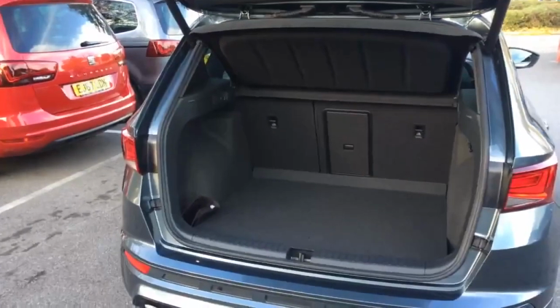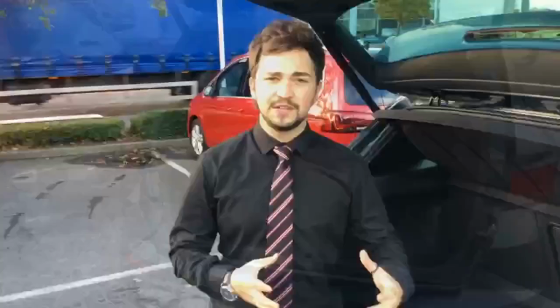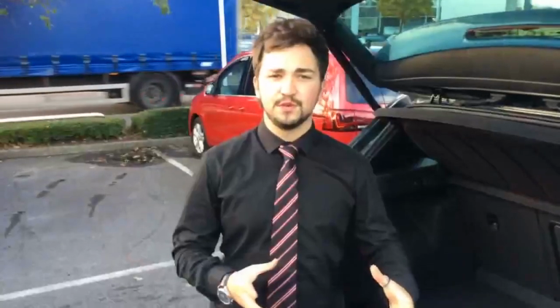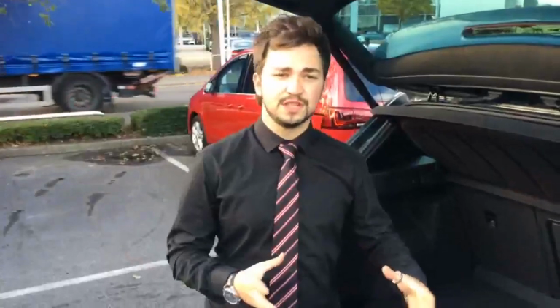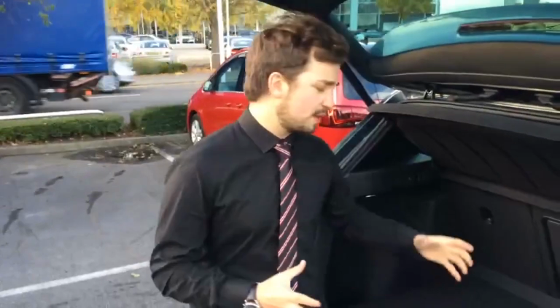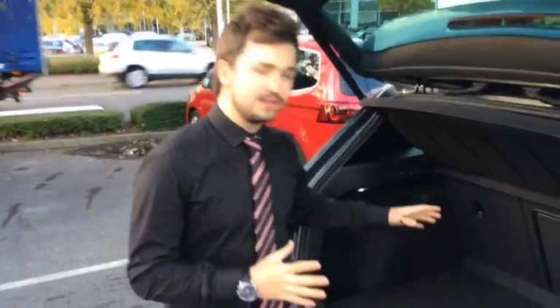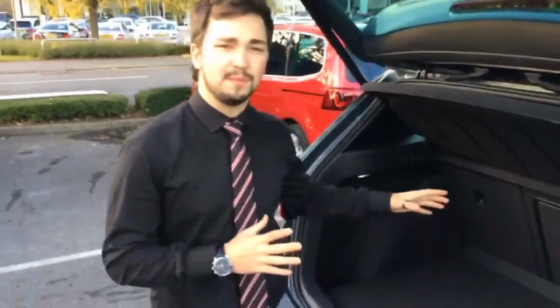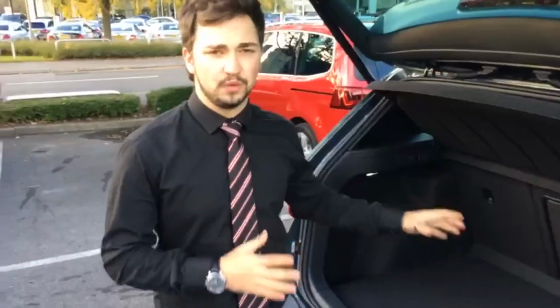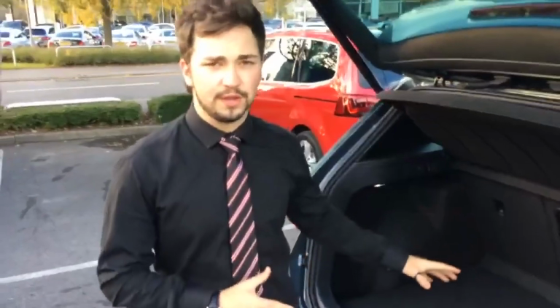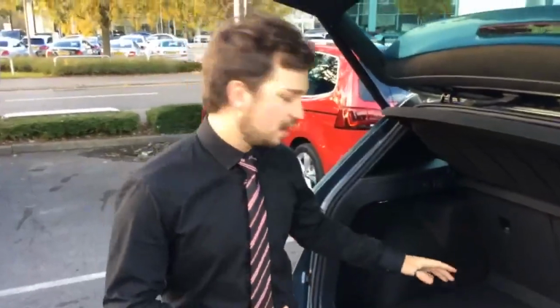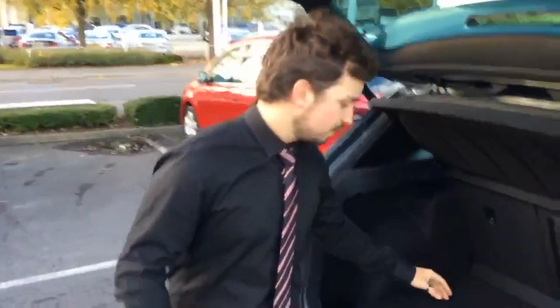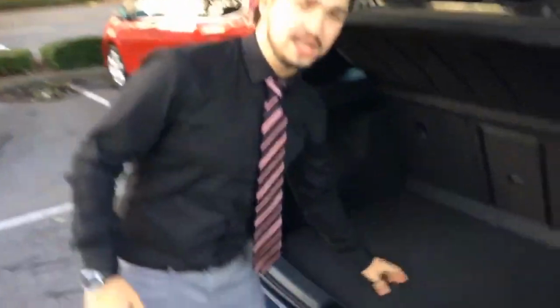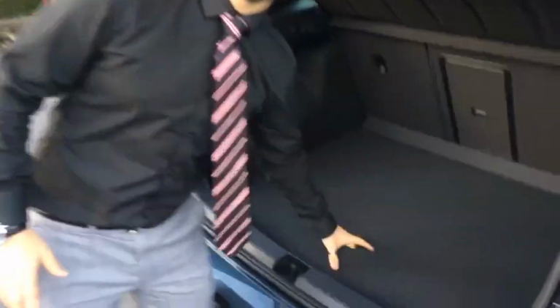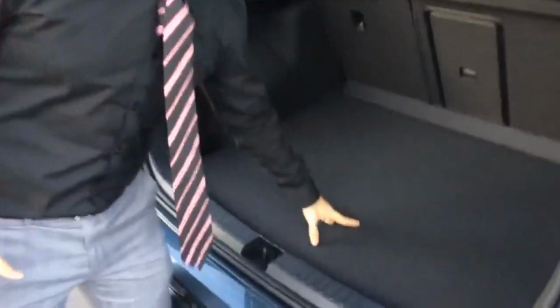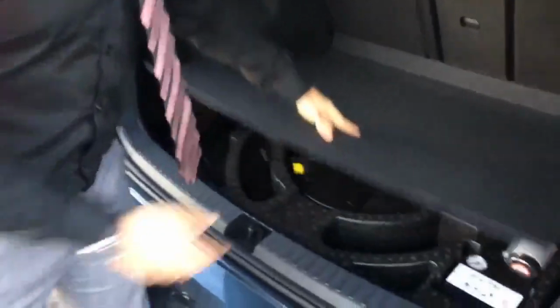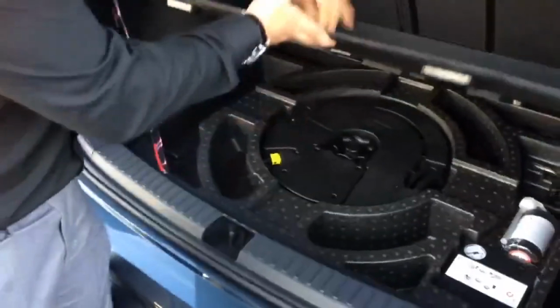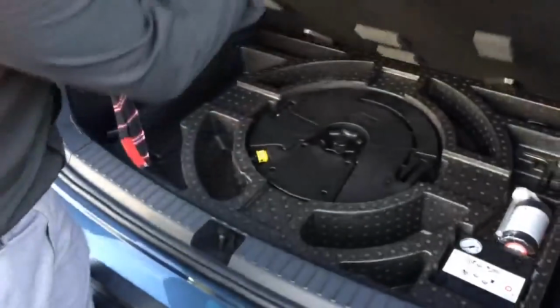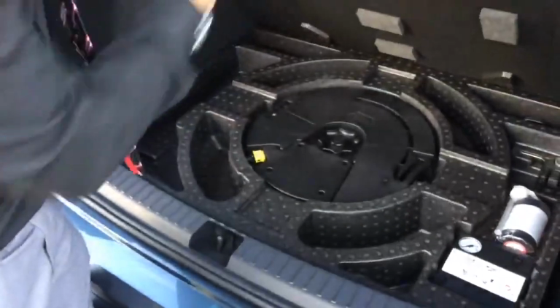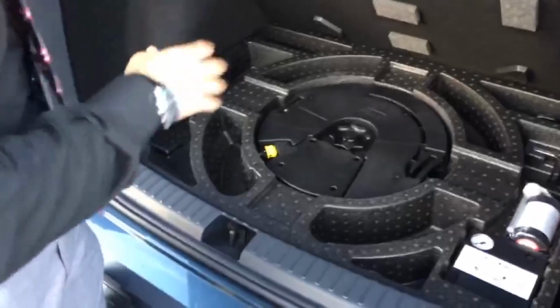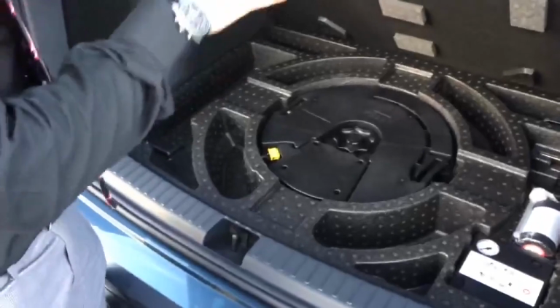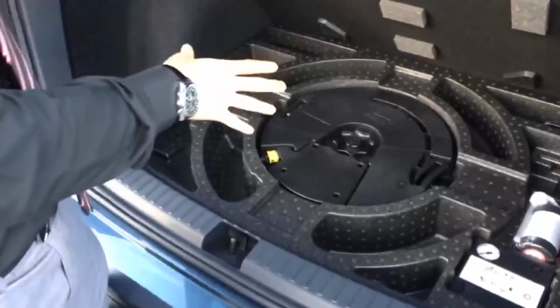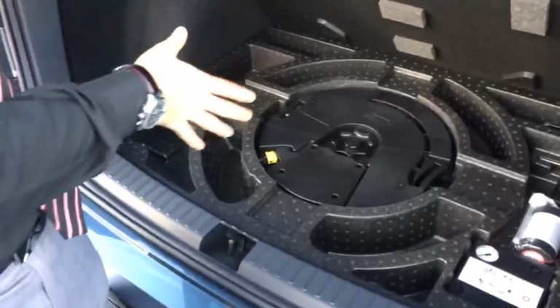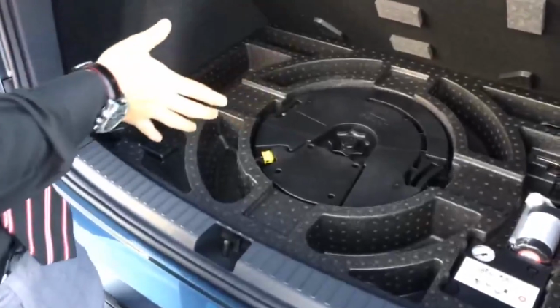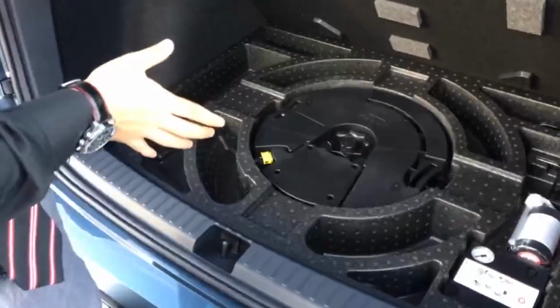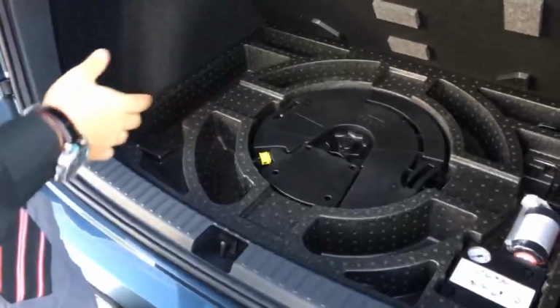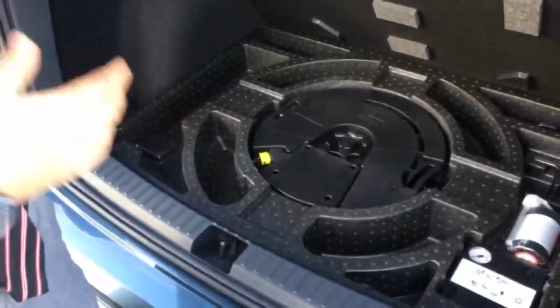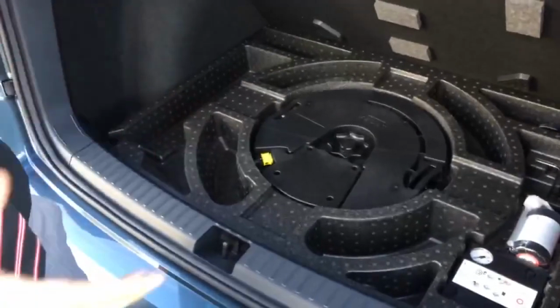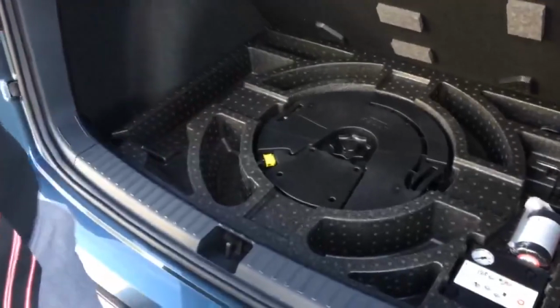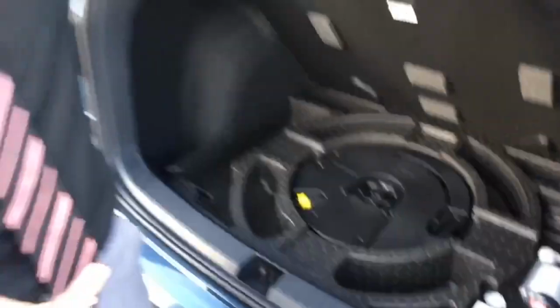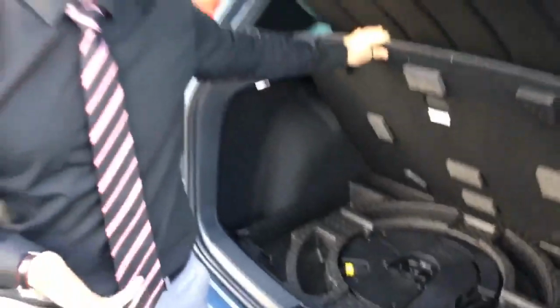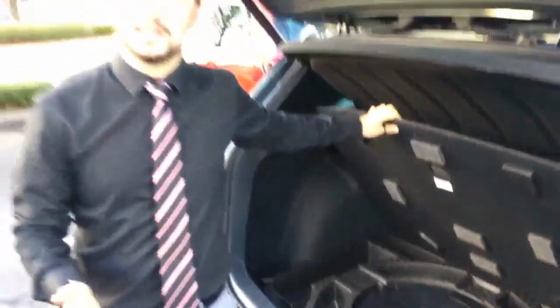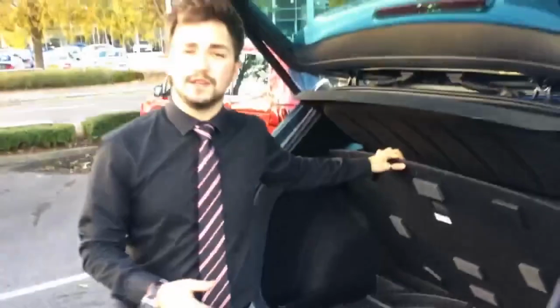Another feature of the audio system is the Beats Audio in the car. Underneath the floor of the boot you've got the amplifier and subs. I will go into more detail when we look inside the vehicle.